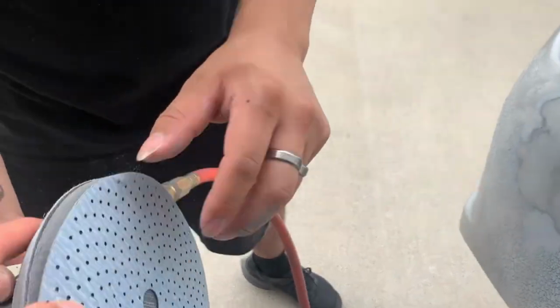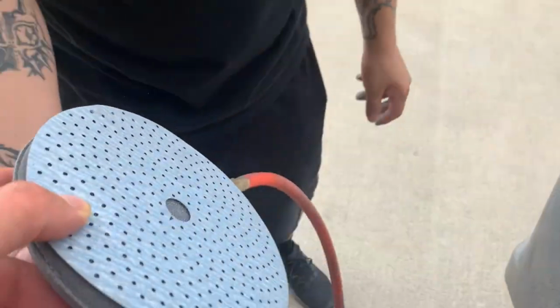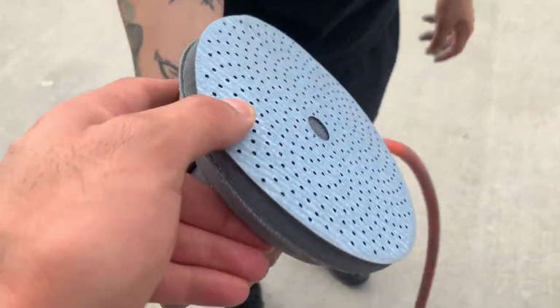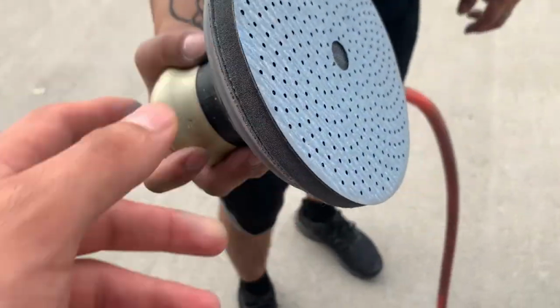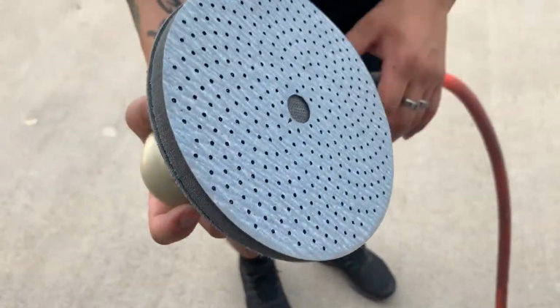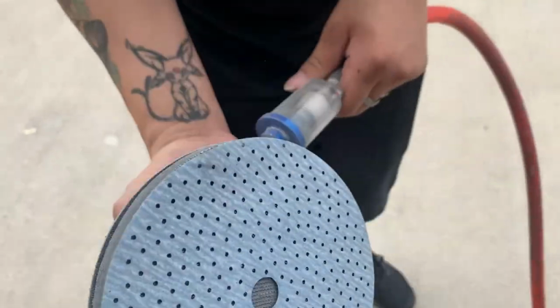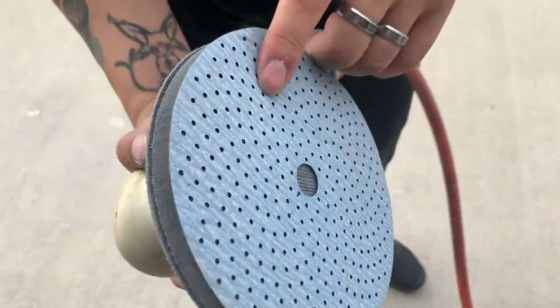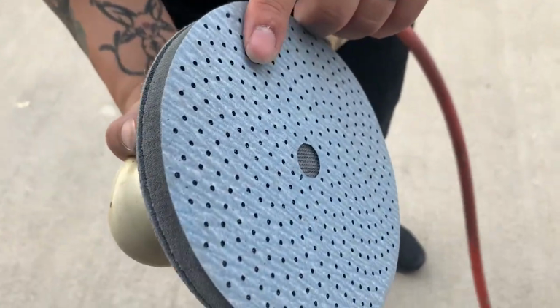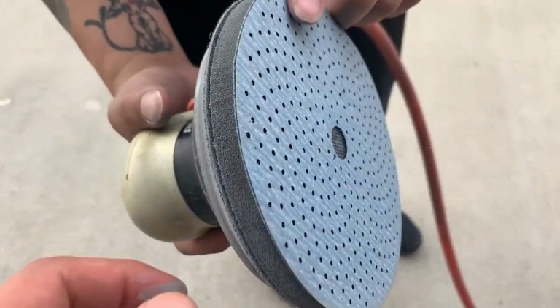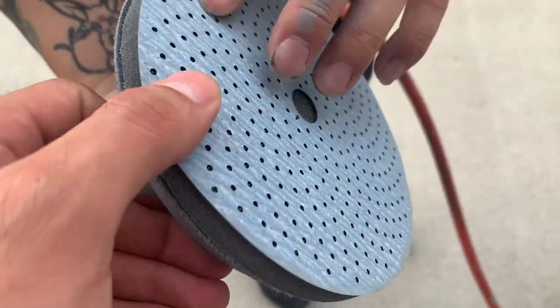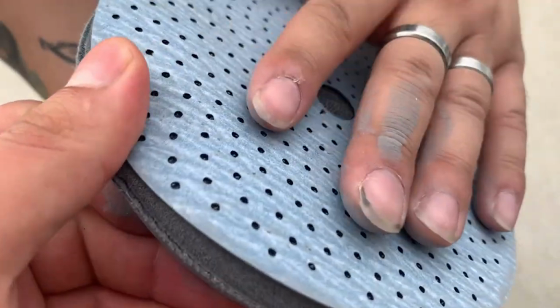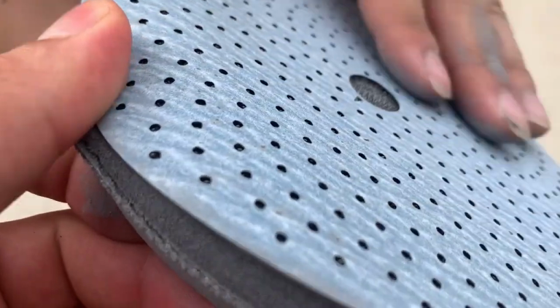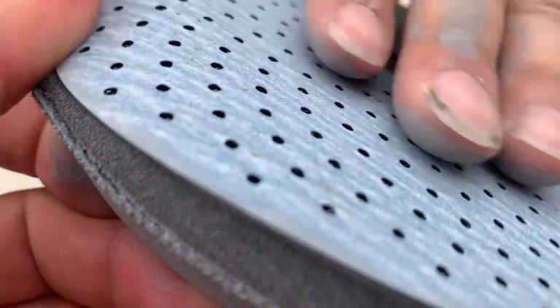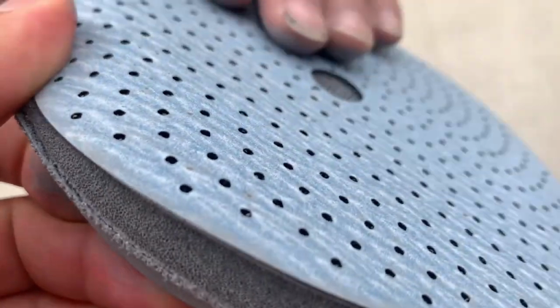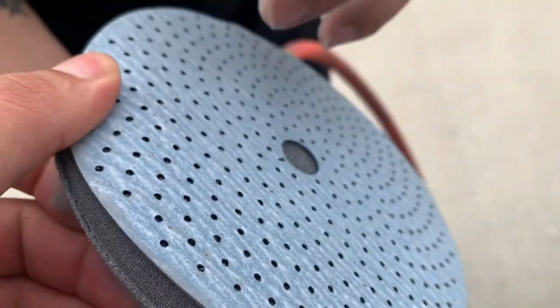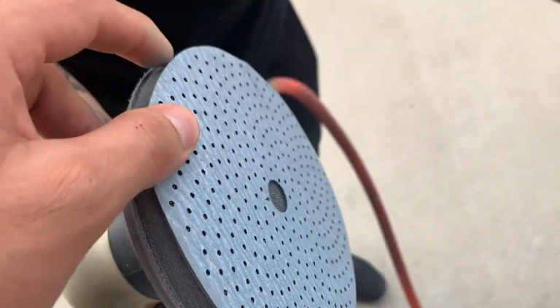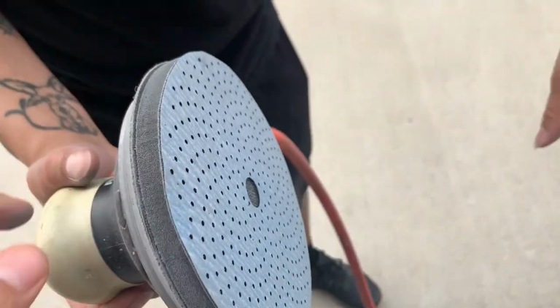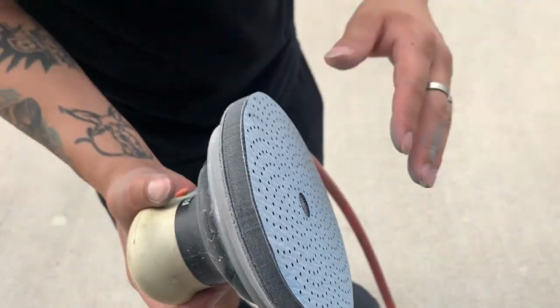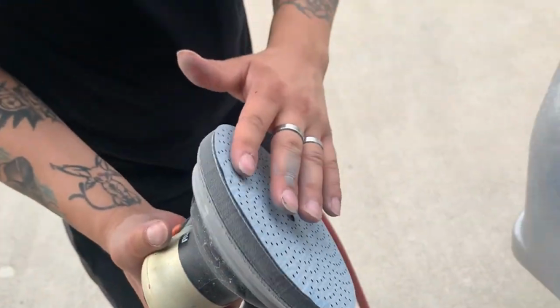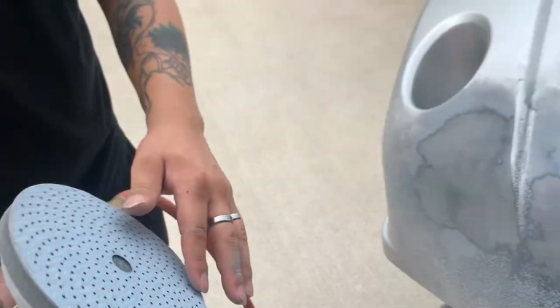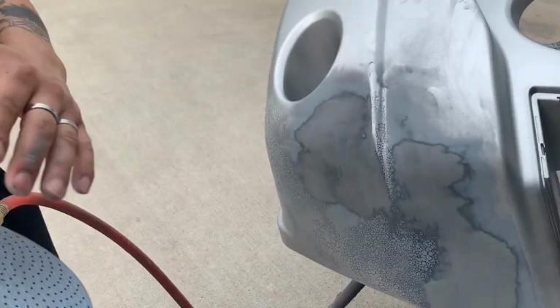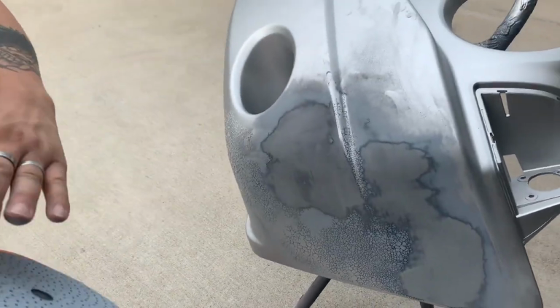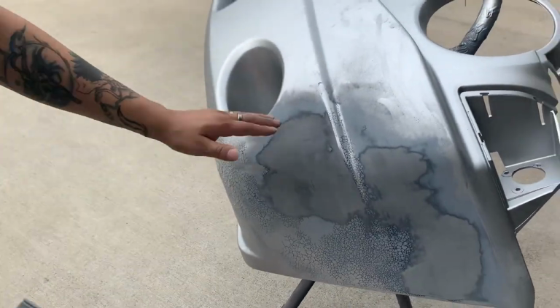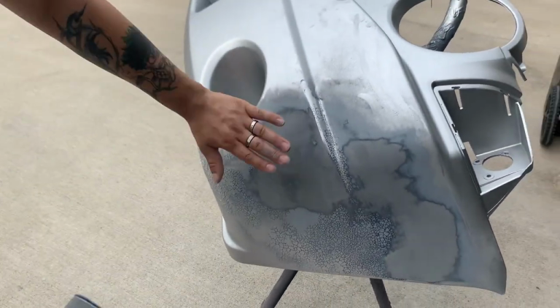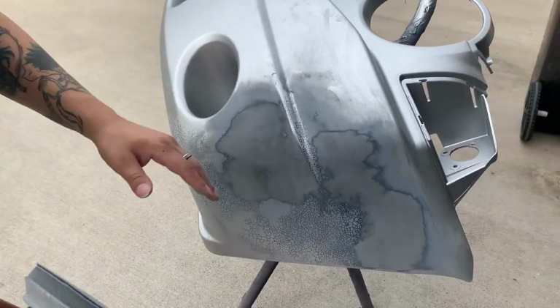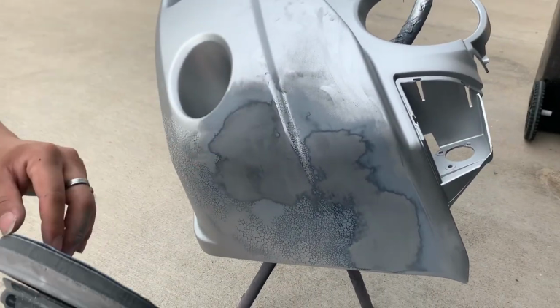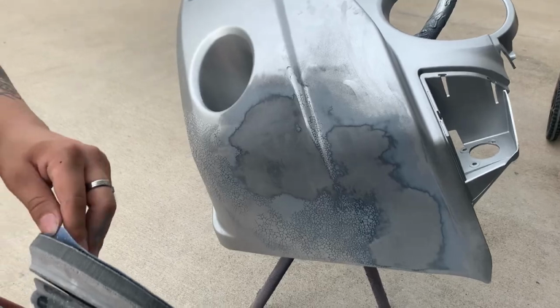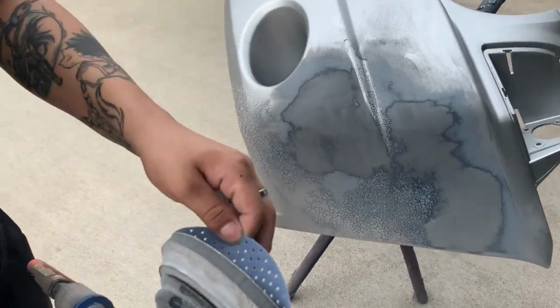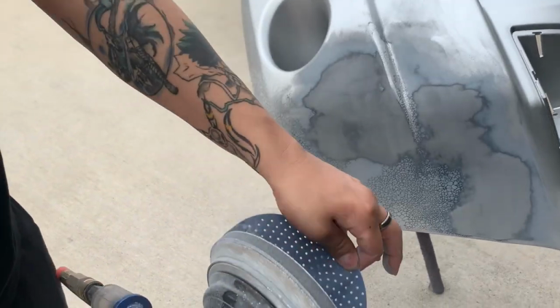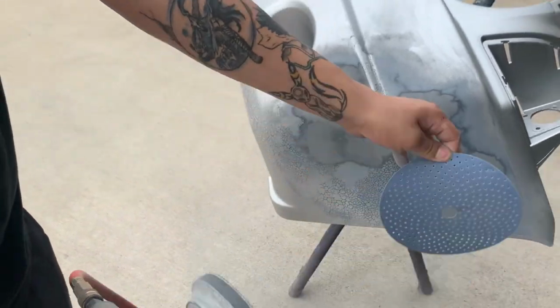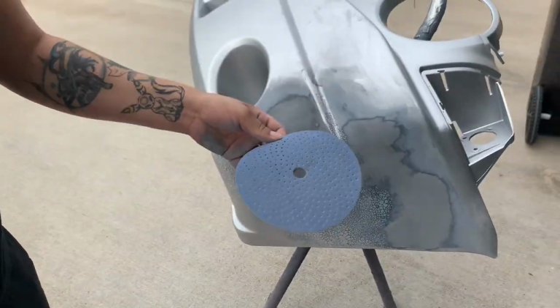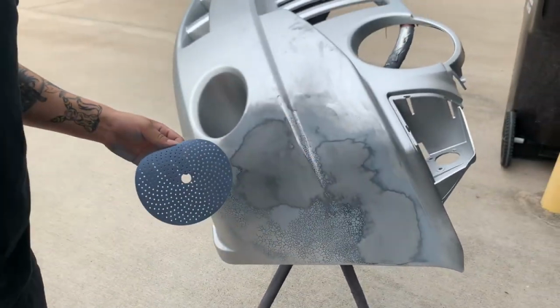The reason I'm changing the pad out is because these pads burn out really easily, so you lose a lot of the grit. At that point all I'm doing is smearing — there's no more friction, so it's not actually sanding down anymore. I have to change these out as often as I can.